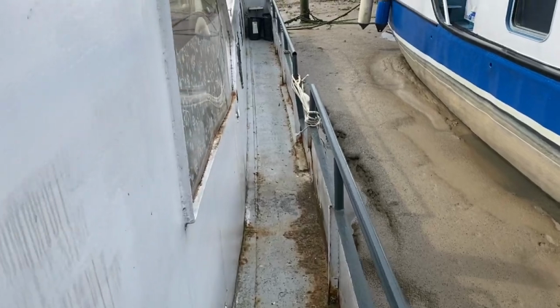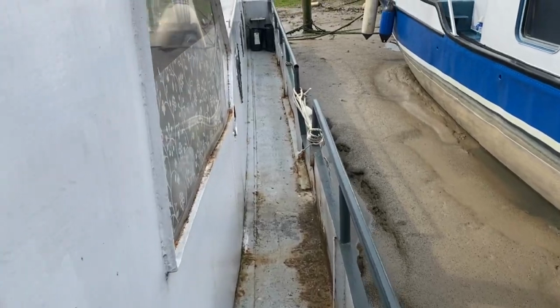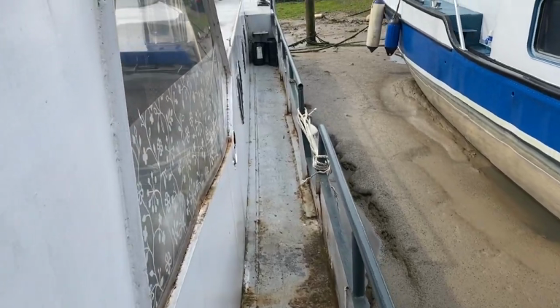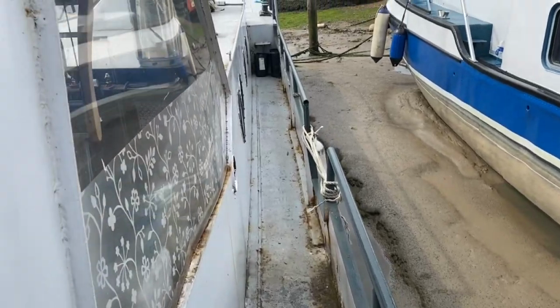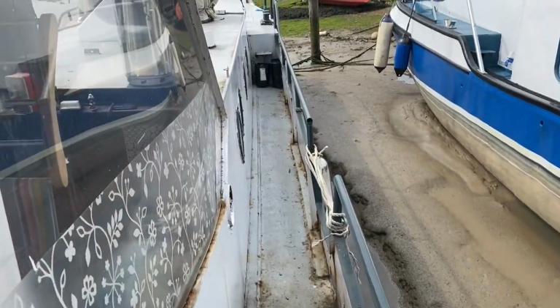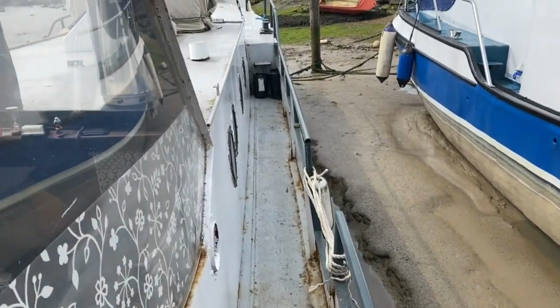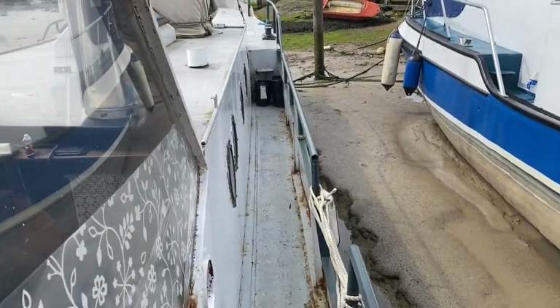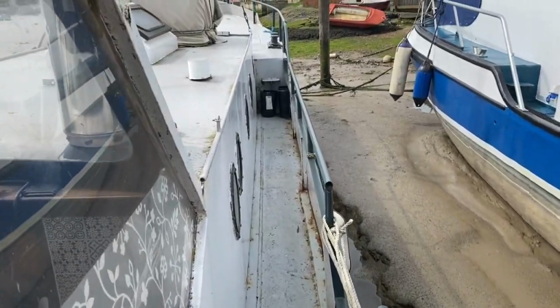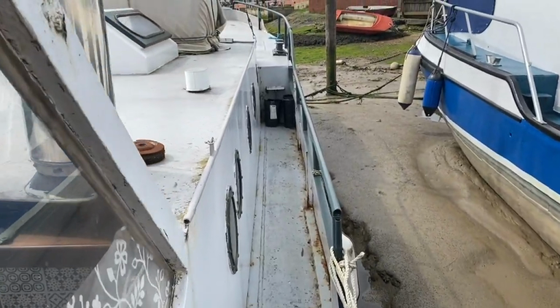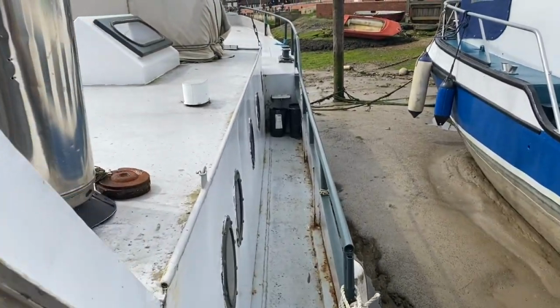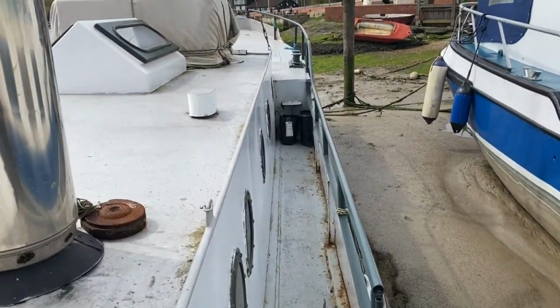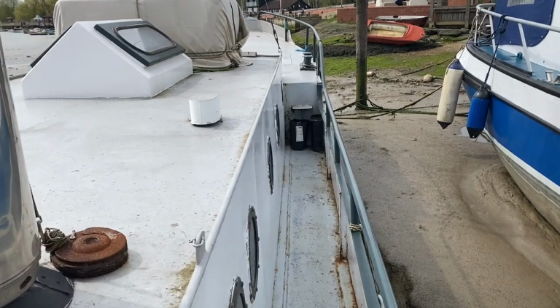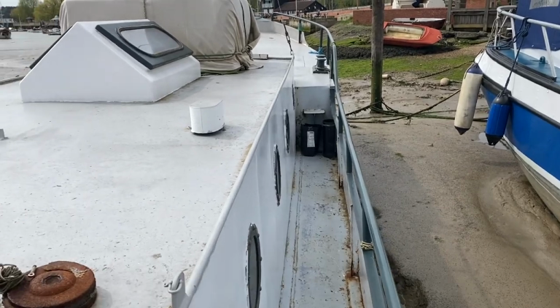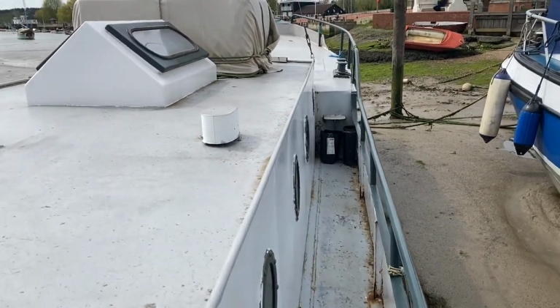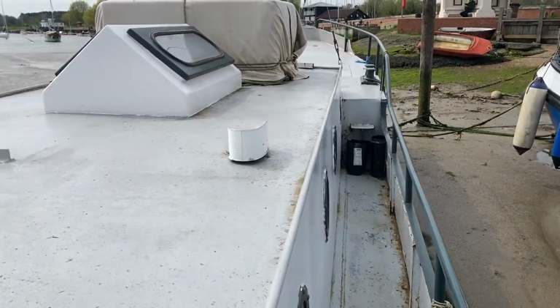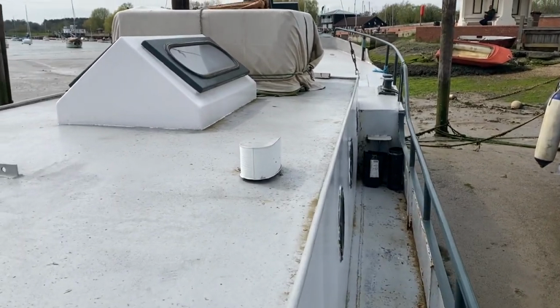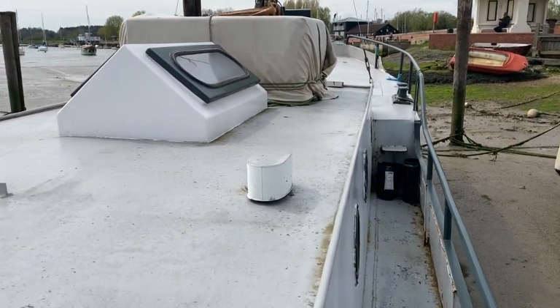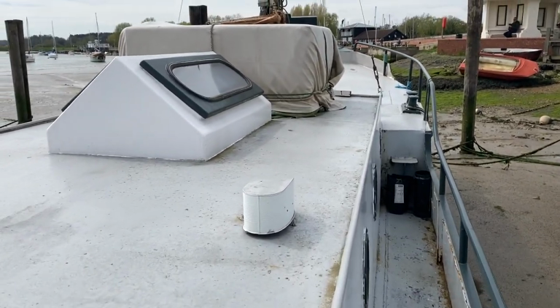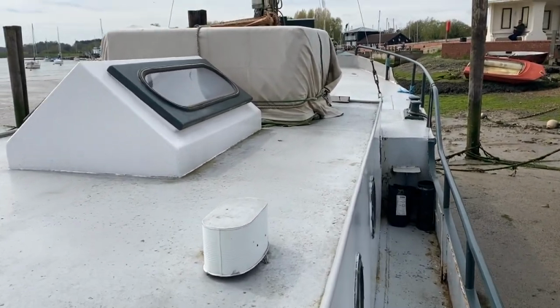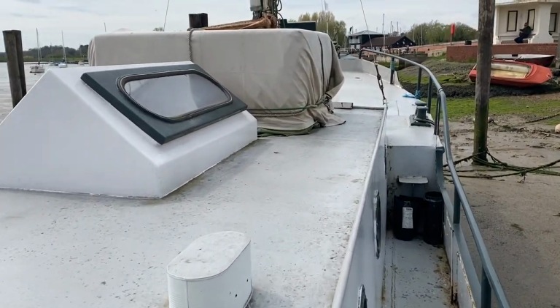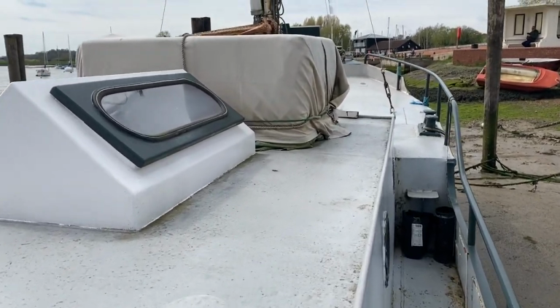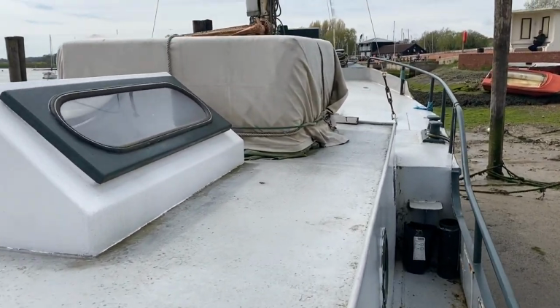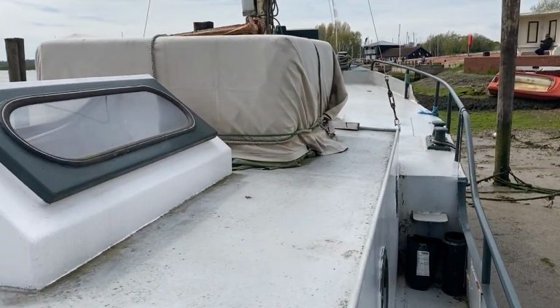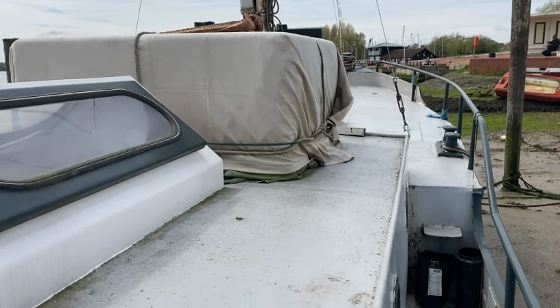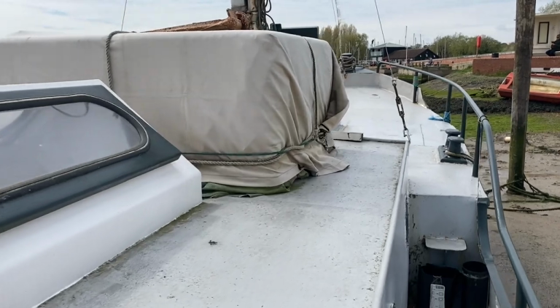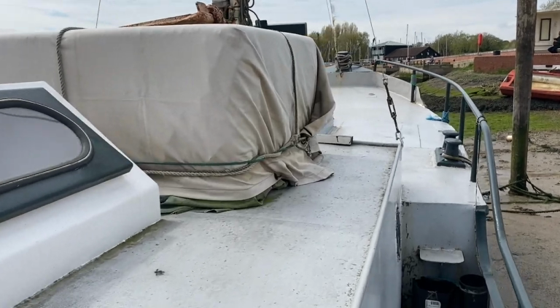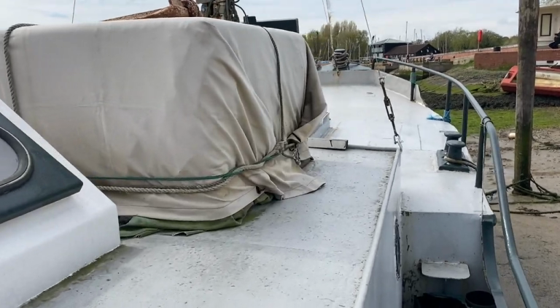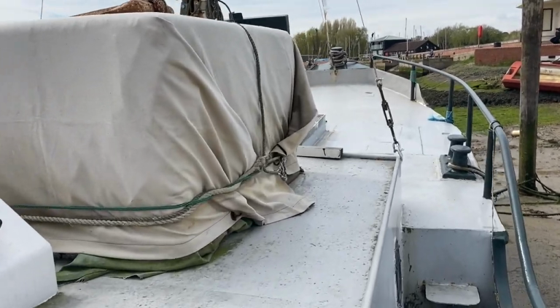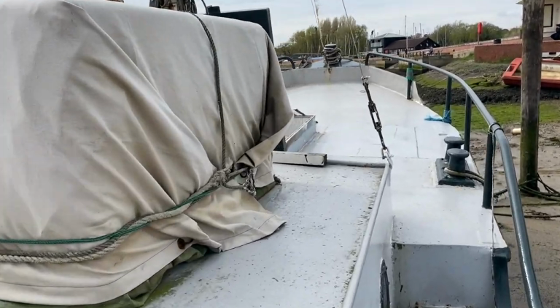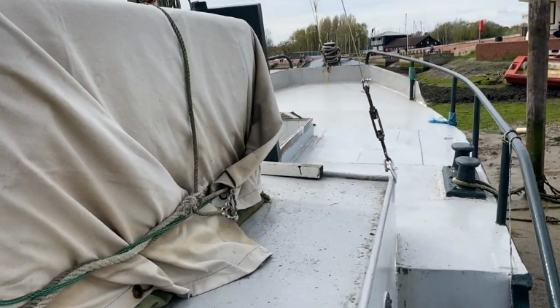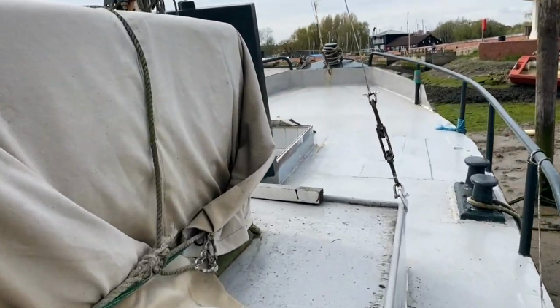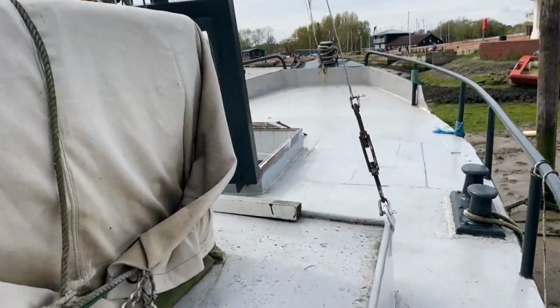Welcome to Boatshed.com. Today I'm delighted to present to you this 1902 Dutch barge. She's 50 foot long, 2.8 meters on the beam, and sits in one of the most wonderful locations on the River Dieben.